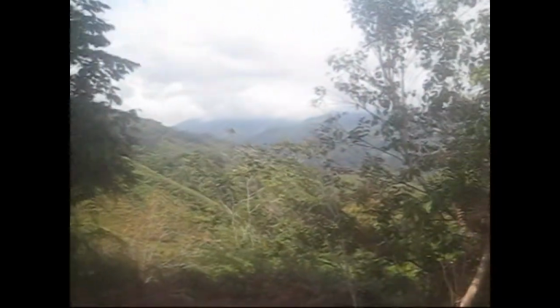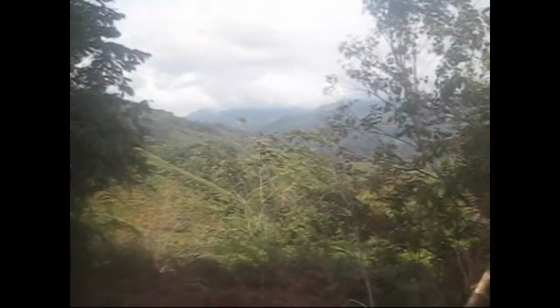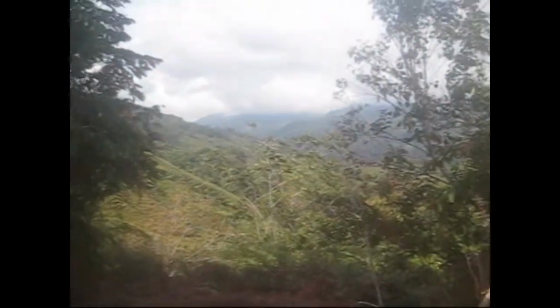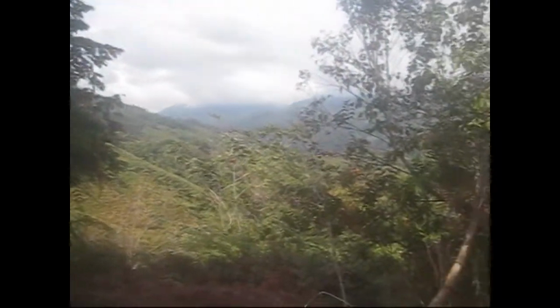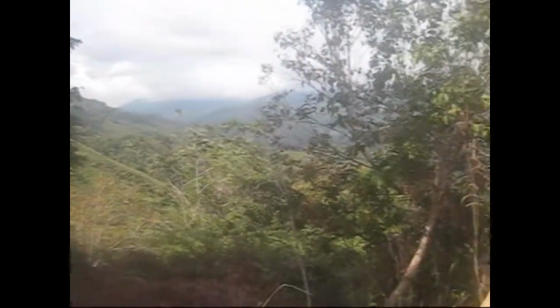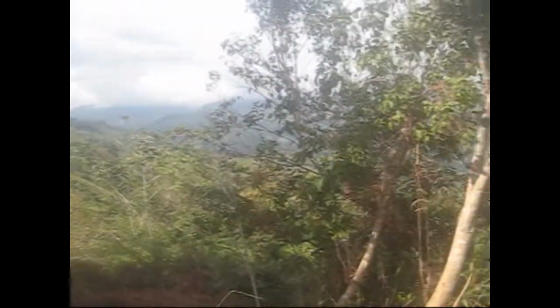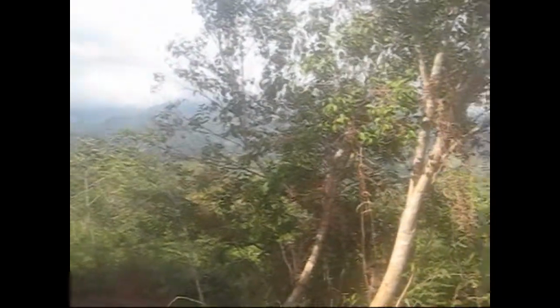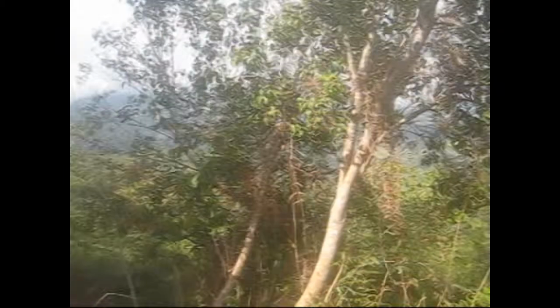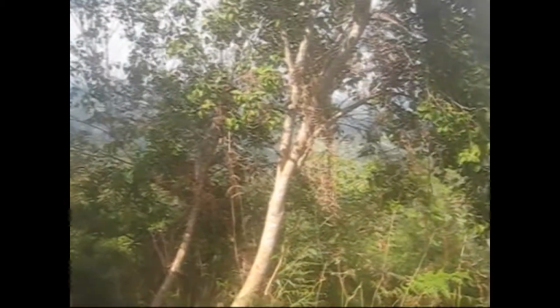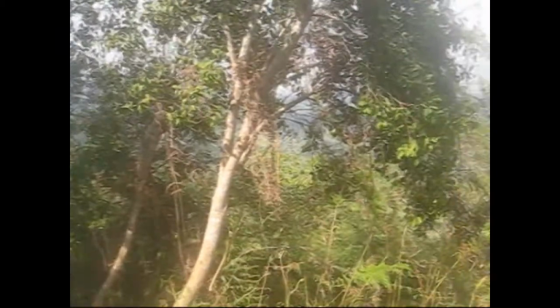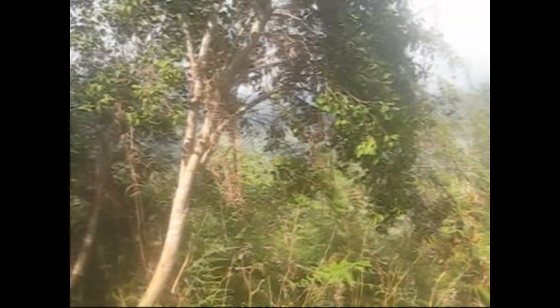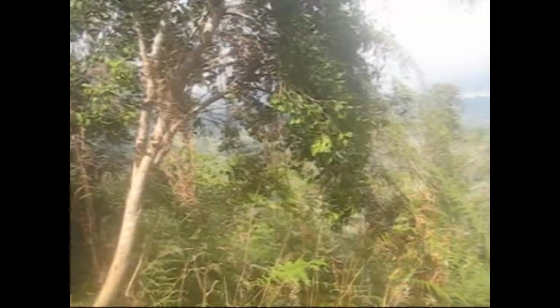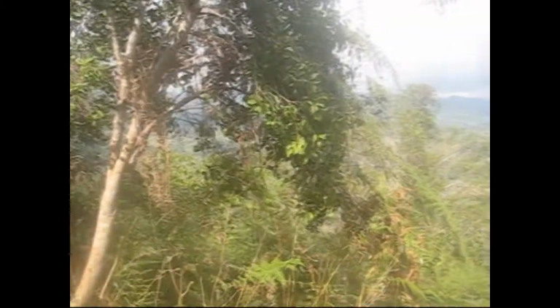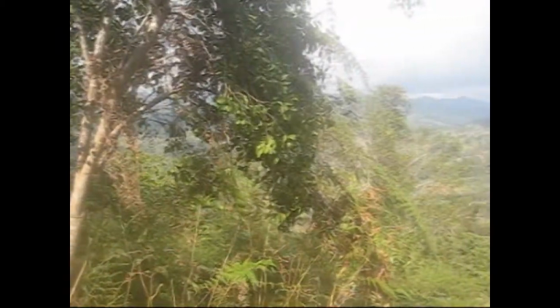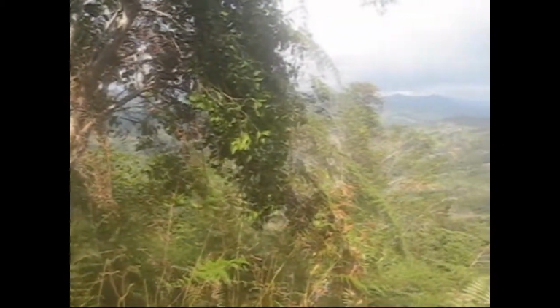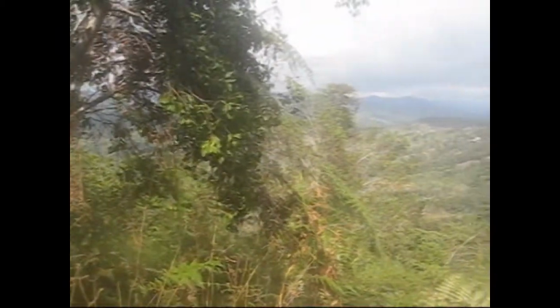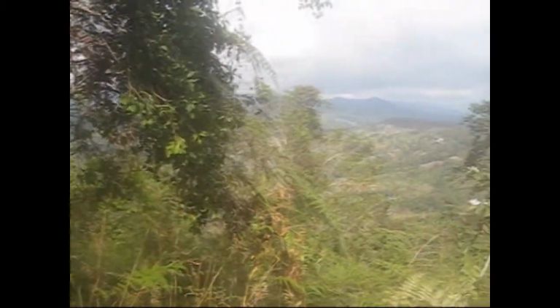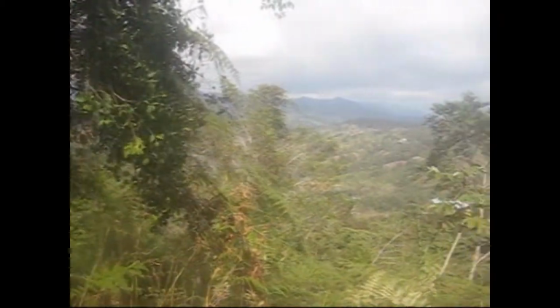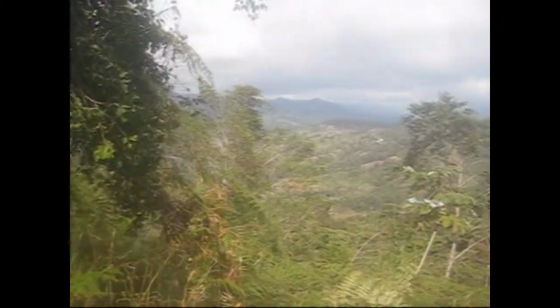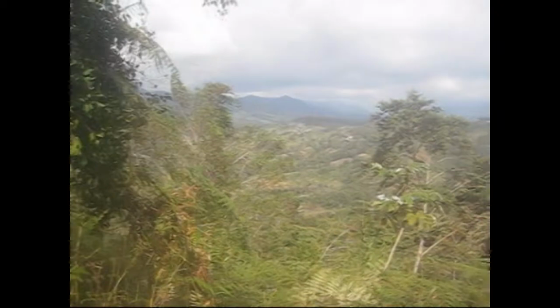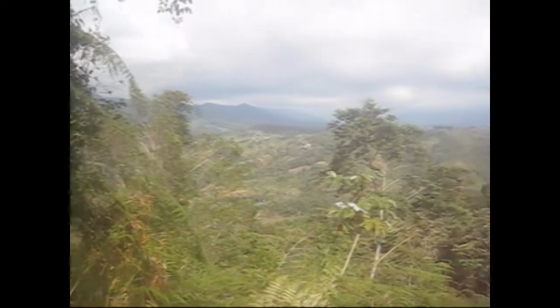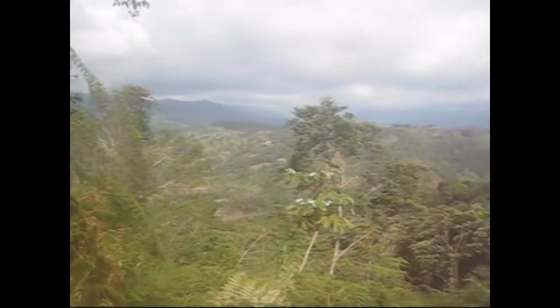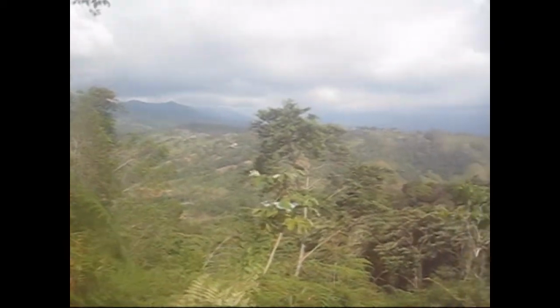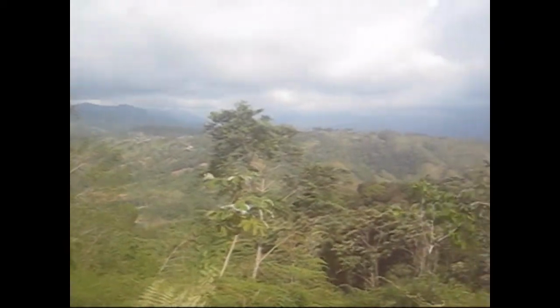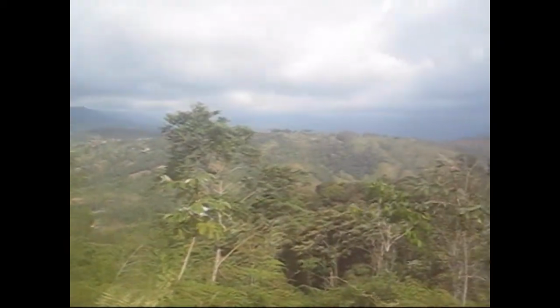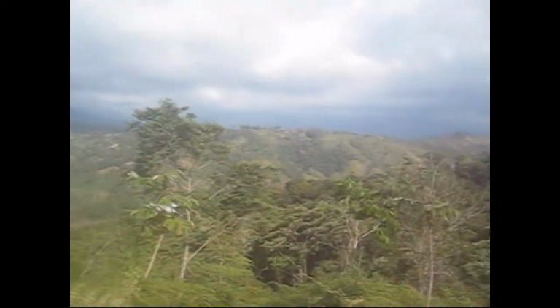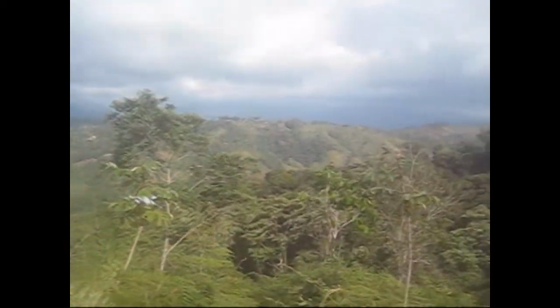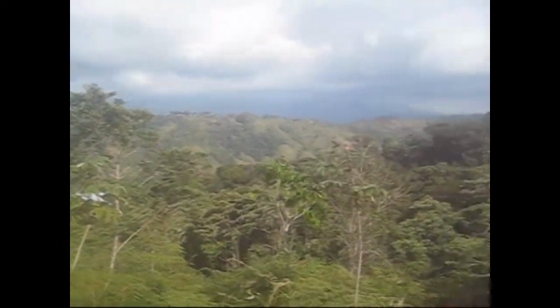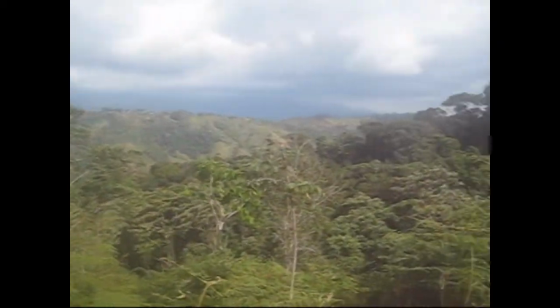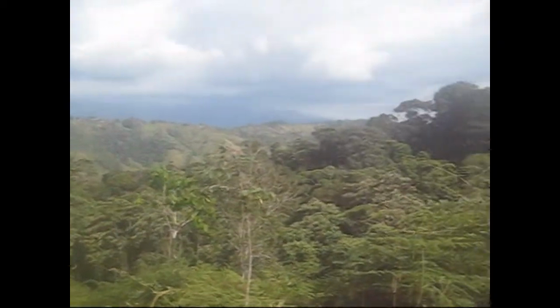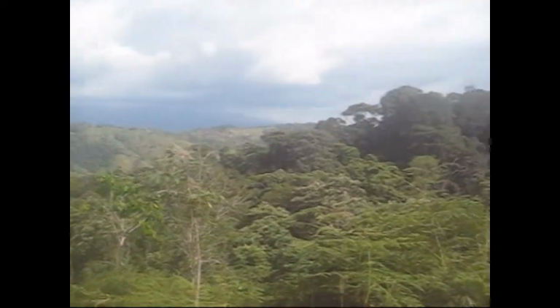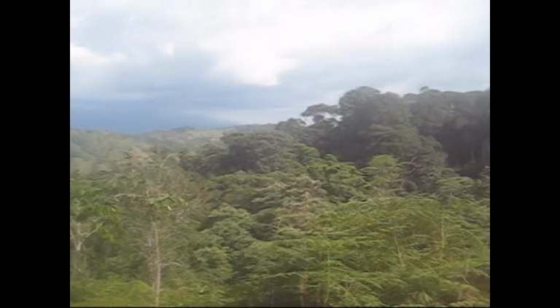This would be a great site for a house, a nice private setting, with all the fruit trees down below in the lower part of the farm, and a nice forest up here by the top.